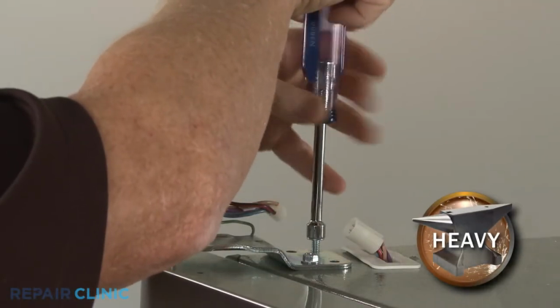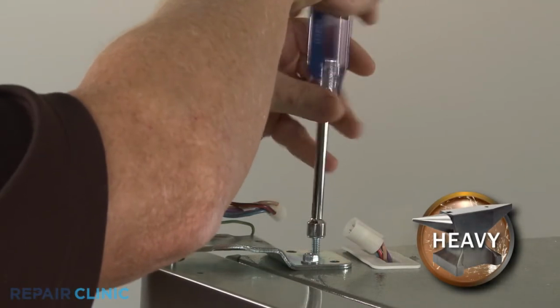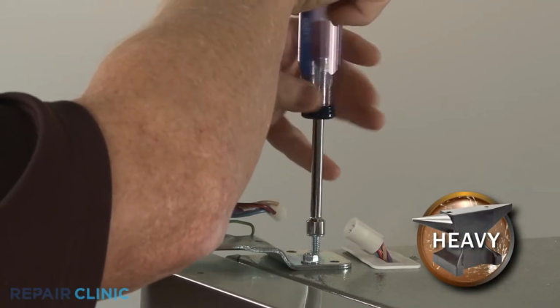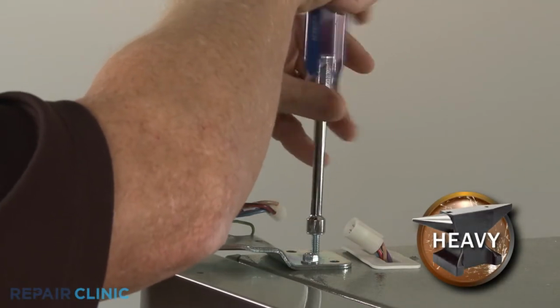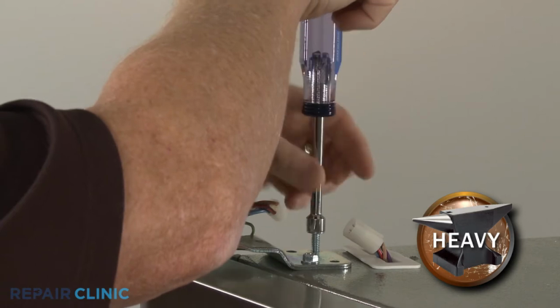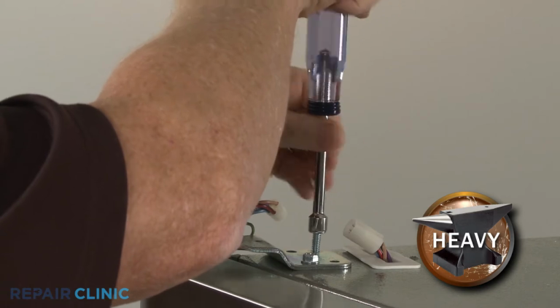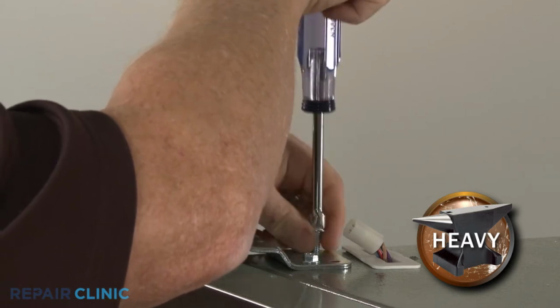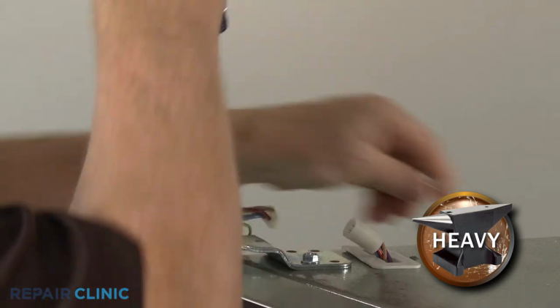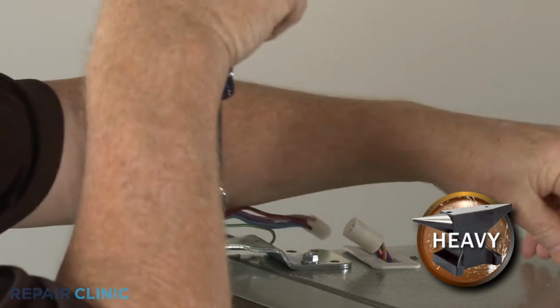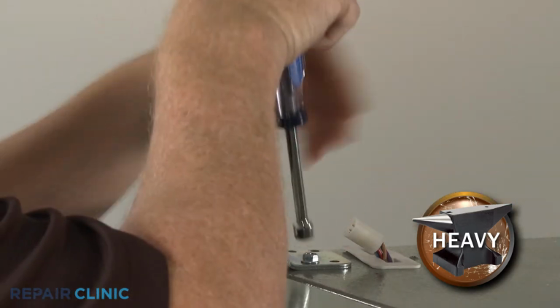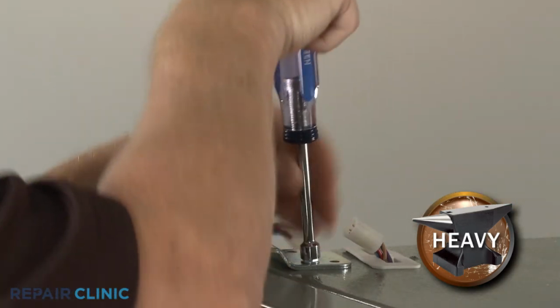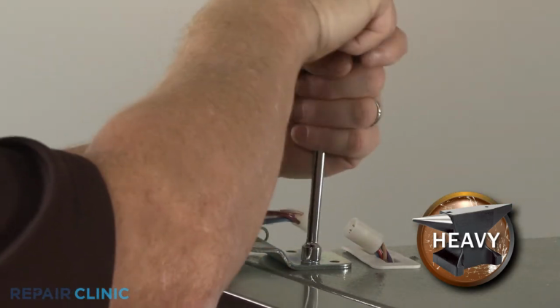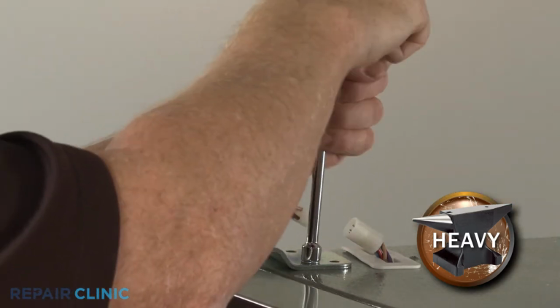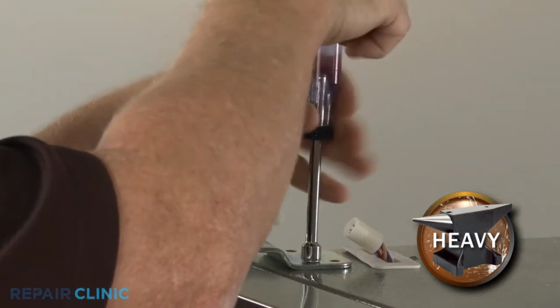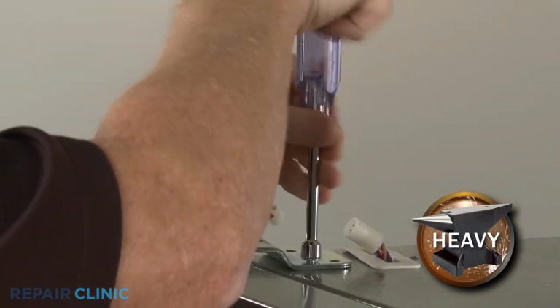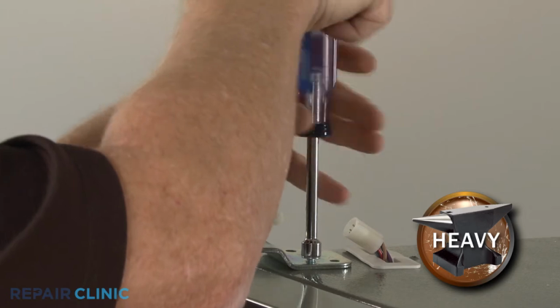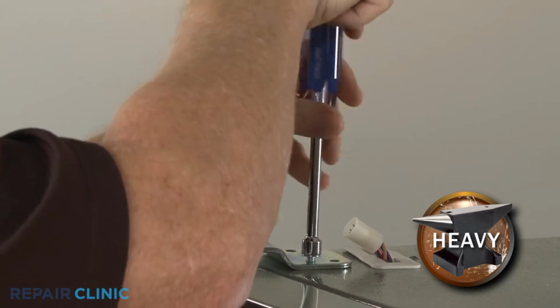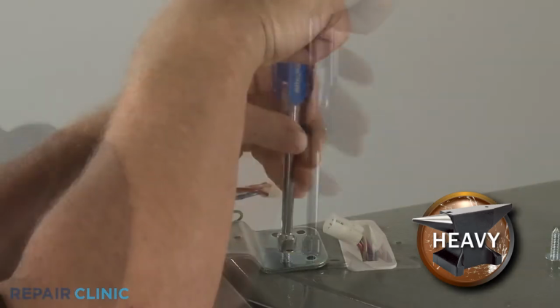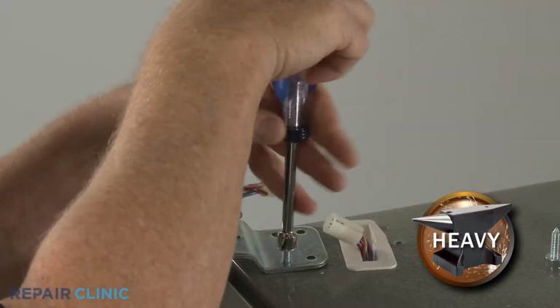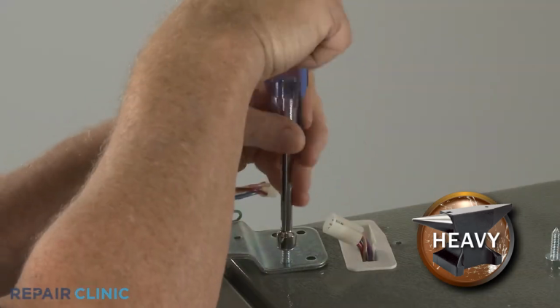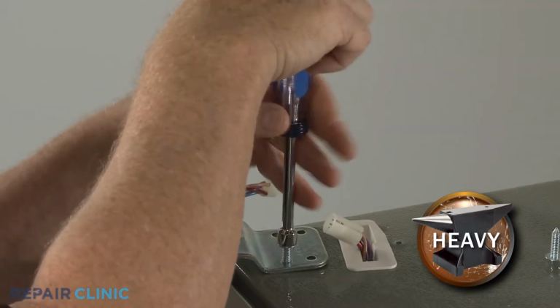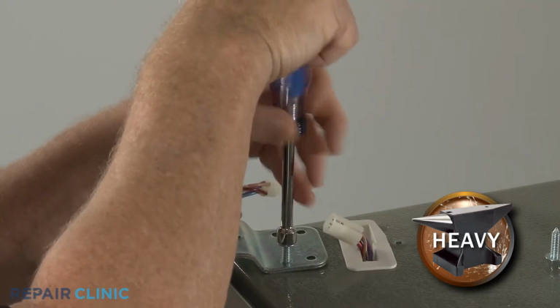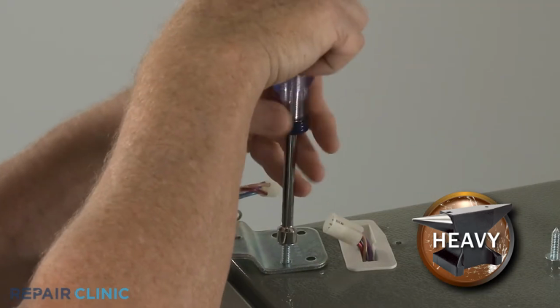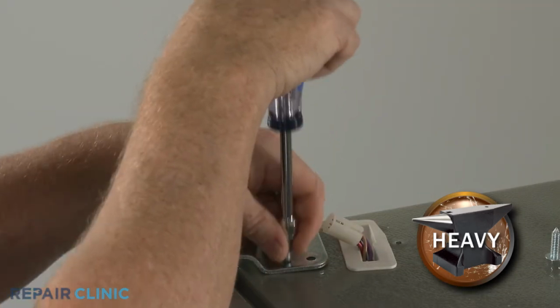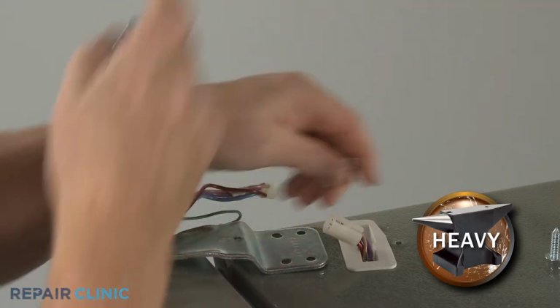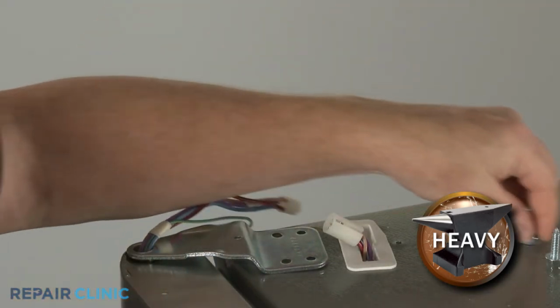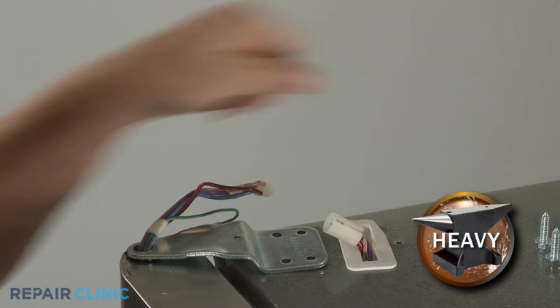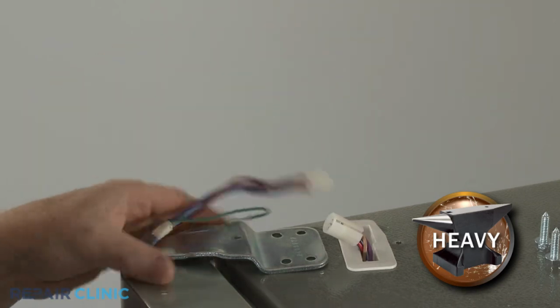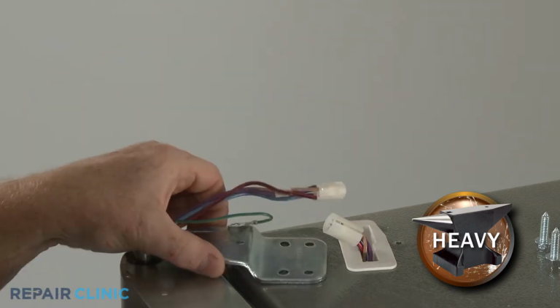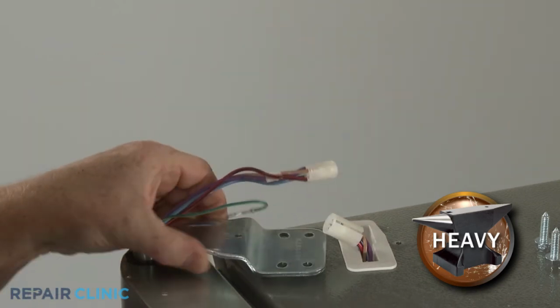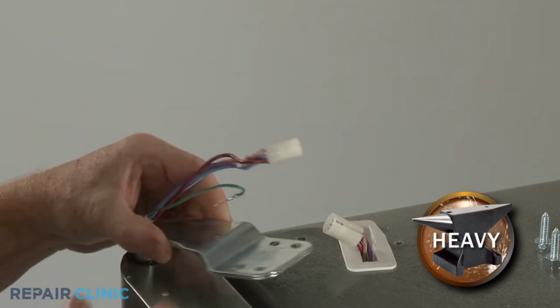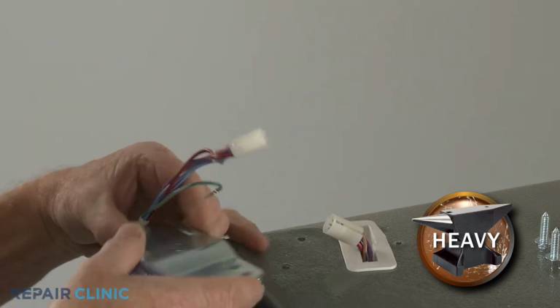Support the door and use a three-eighths inch socket or wrench to unthread the two mounting screws securing the hinge. Lift the hinge straight up and over the wires if required.